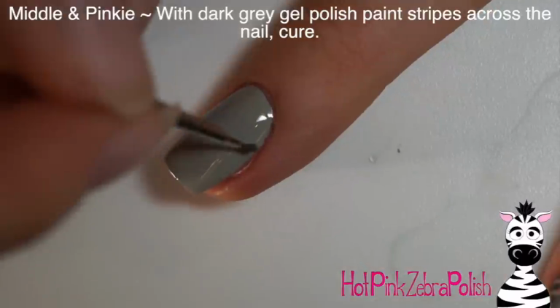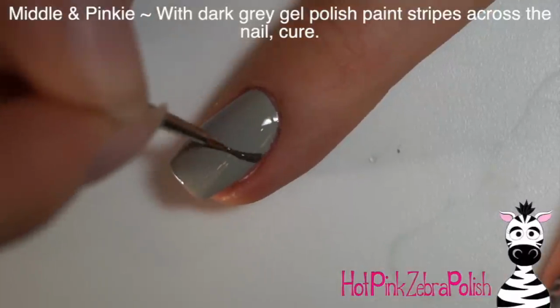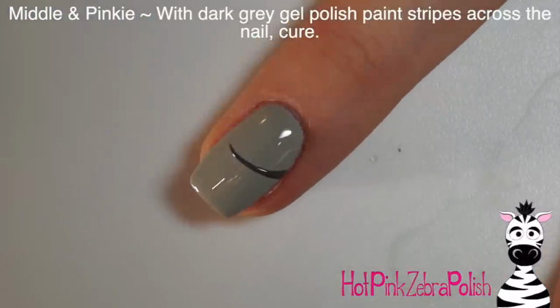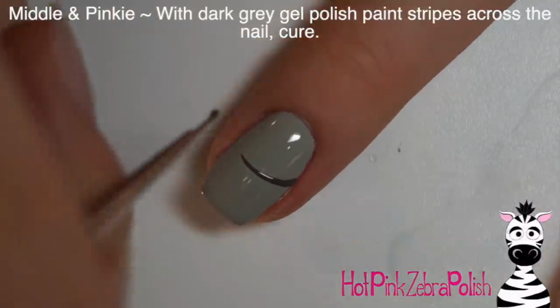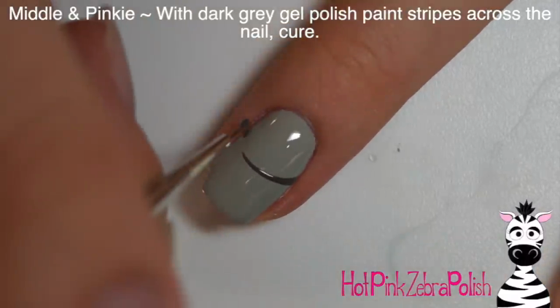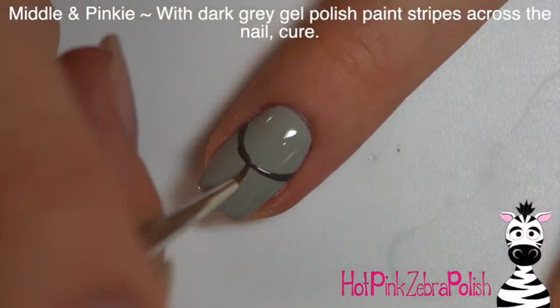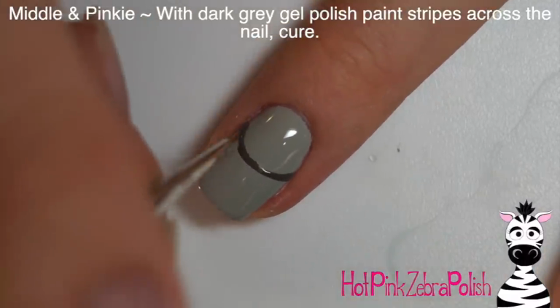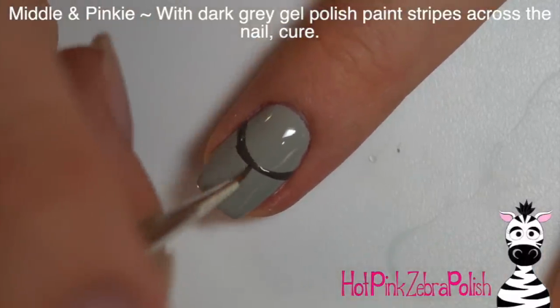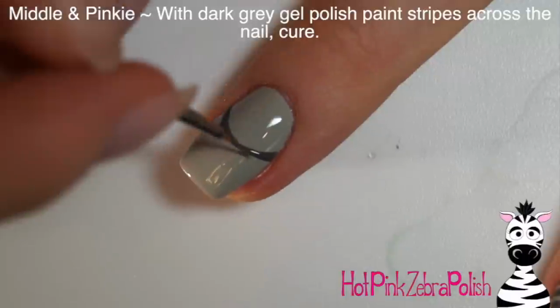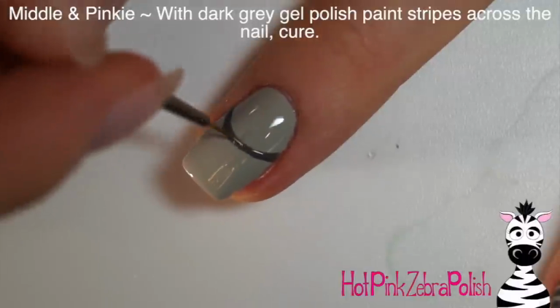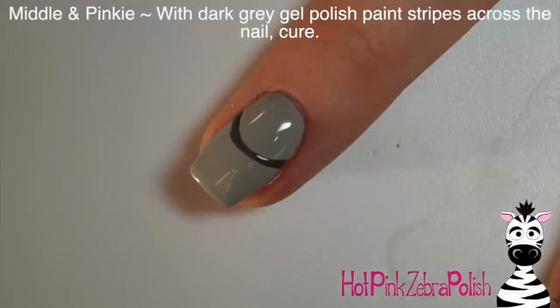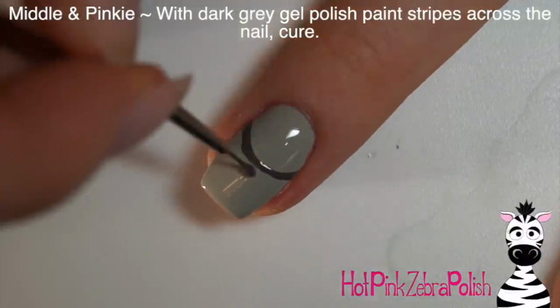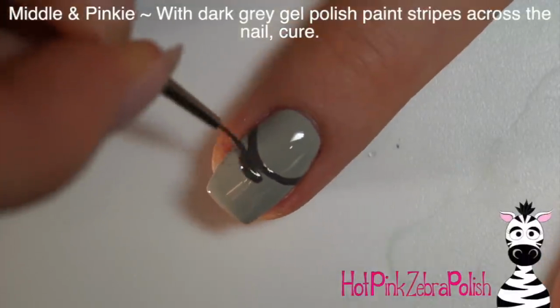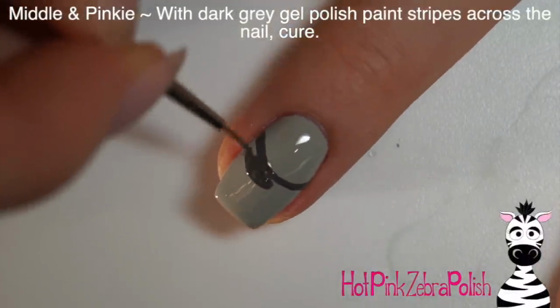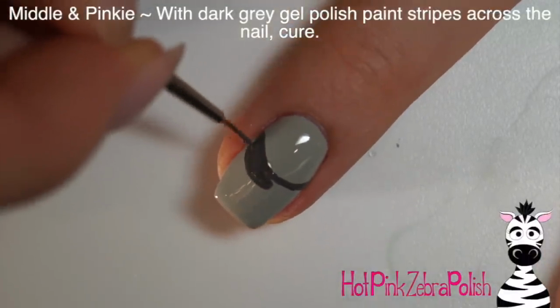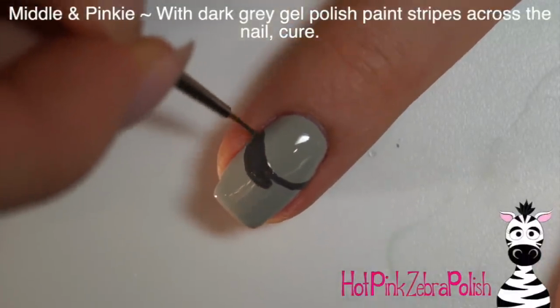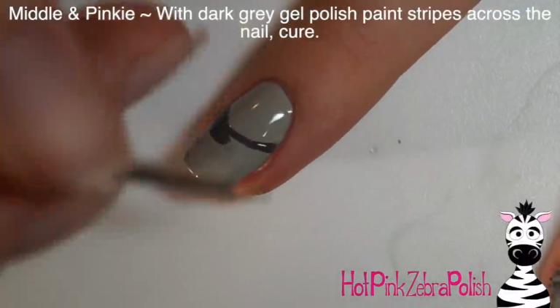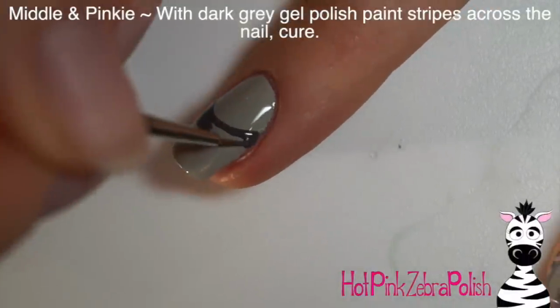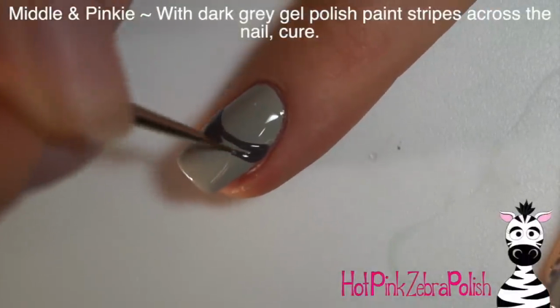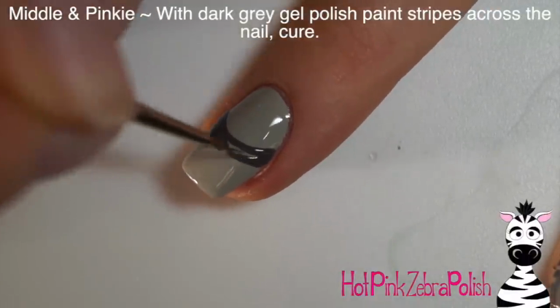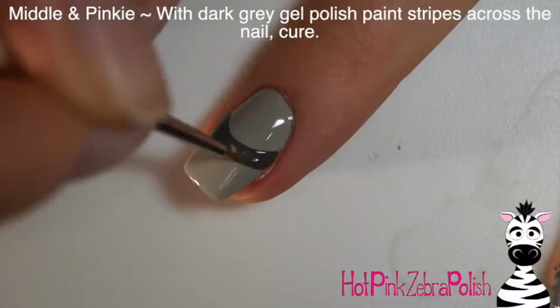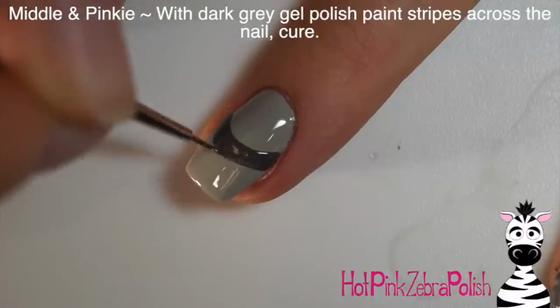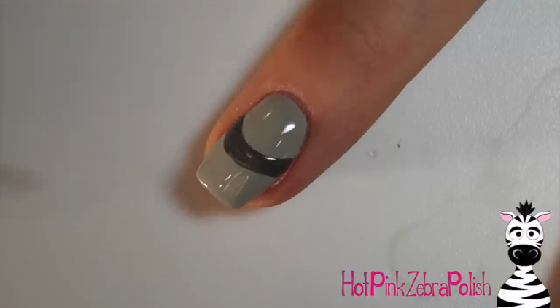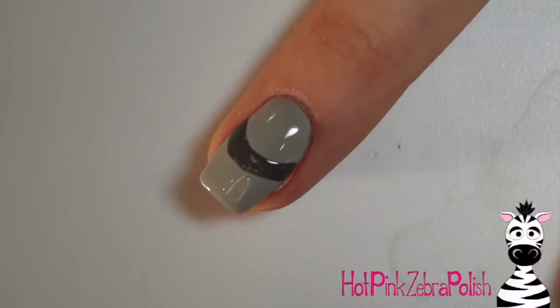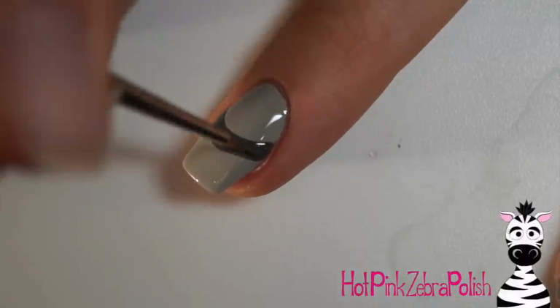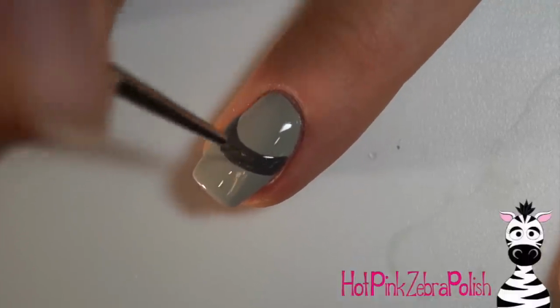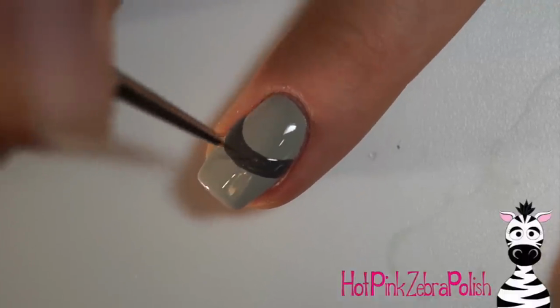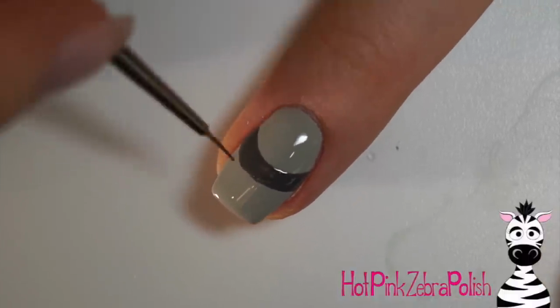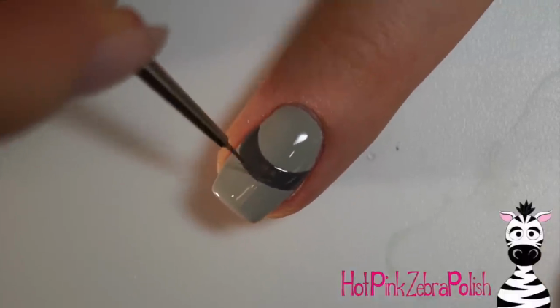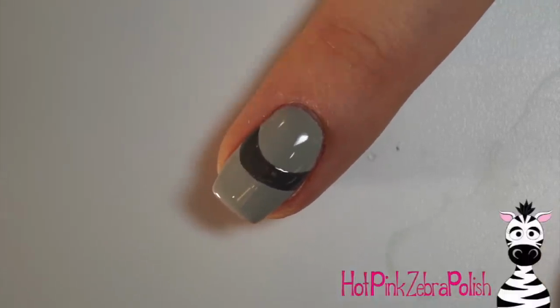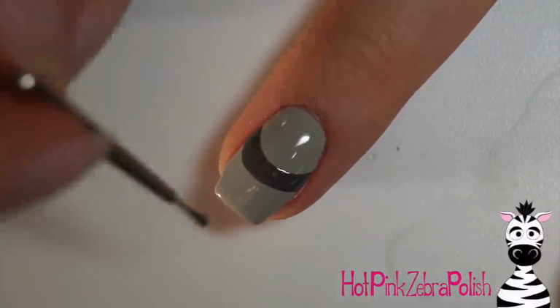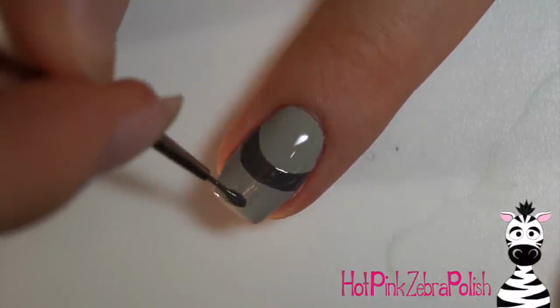On my middle and pinky nail I'm going to take the darkest gray color and add curved stripes going across my nail, just to tie in with the ring tail of your little raccoon. Keep adding those stripes with the darker gray color.